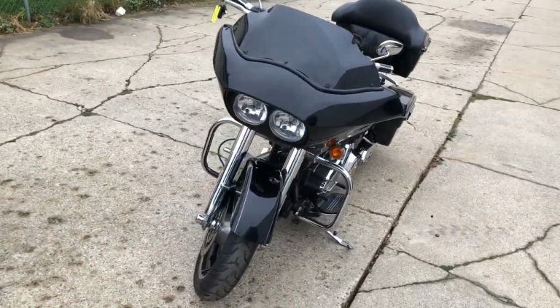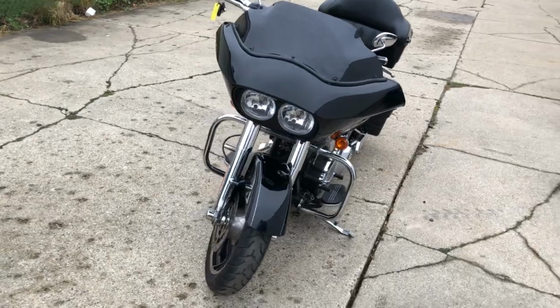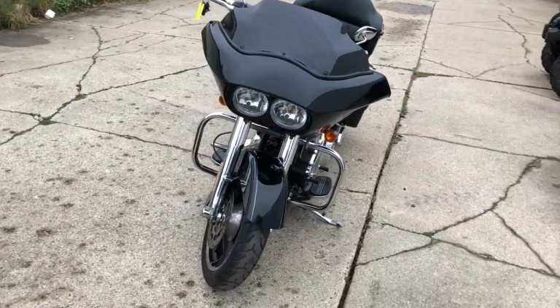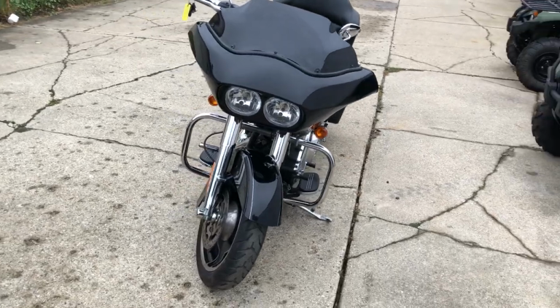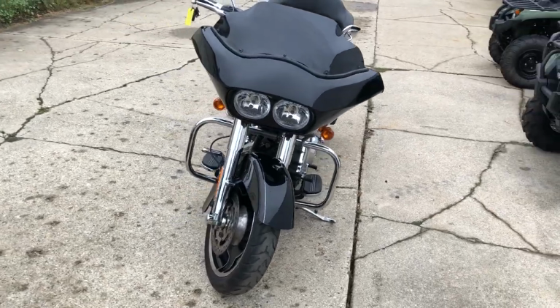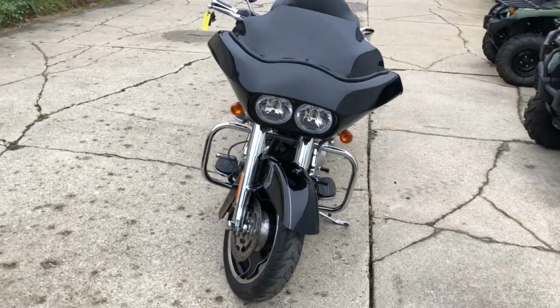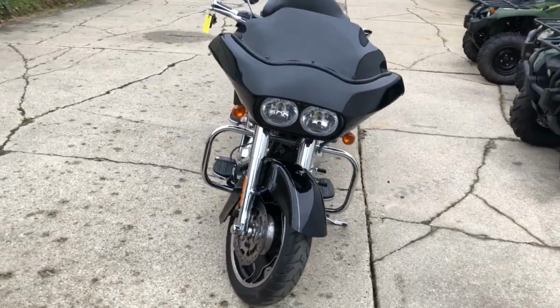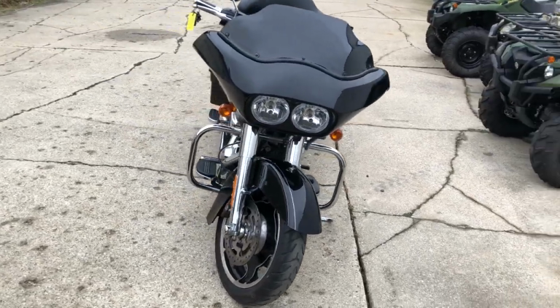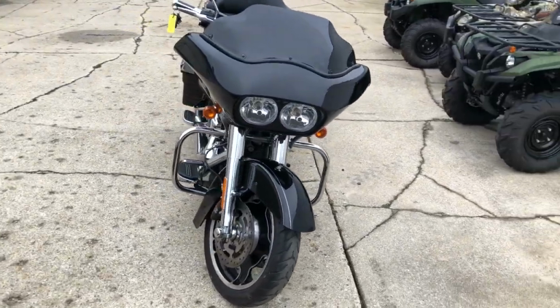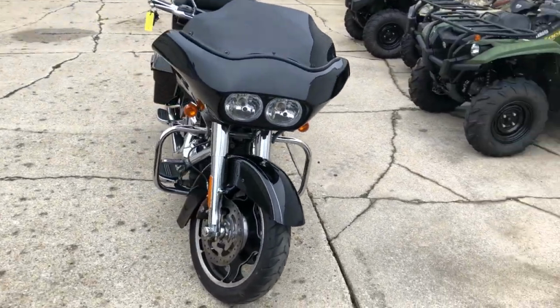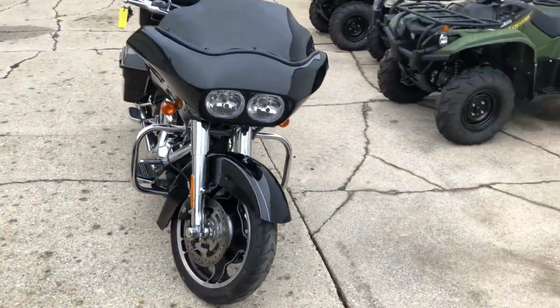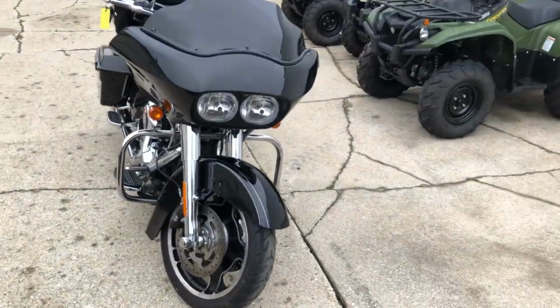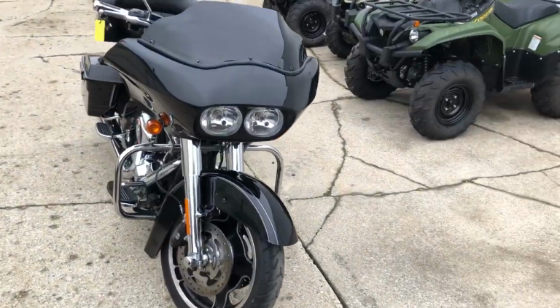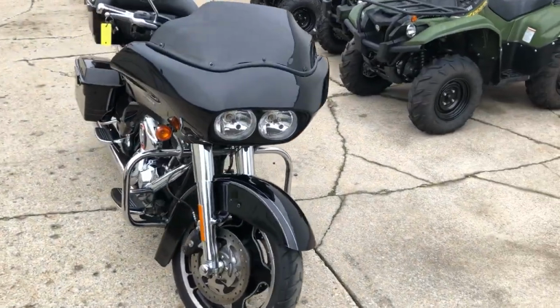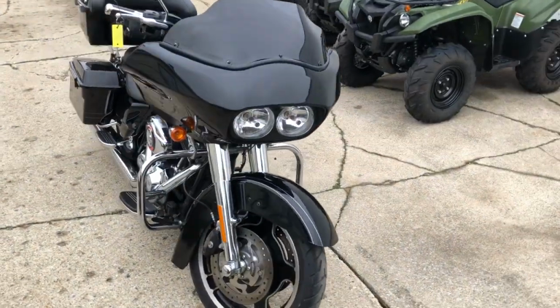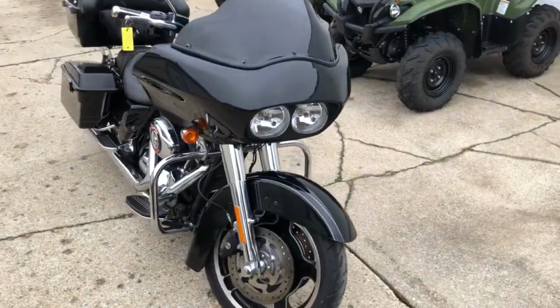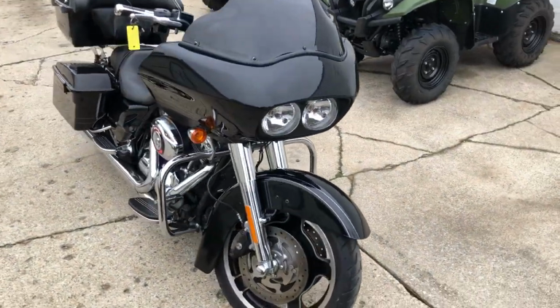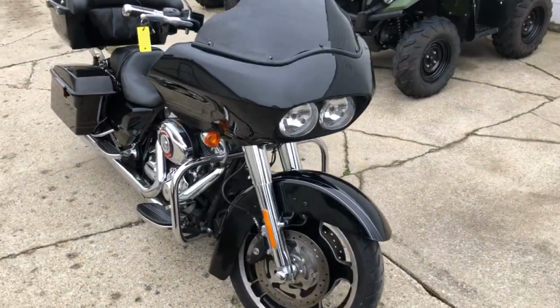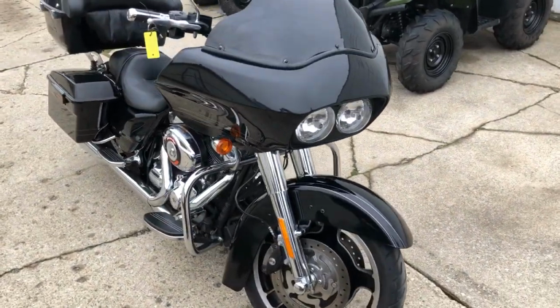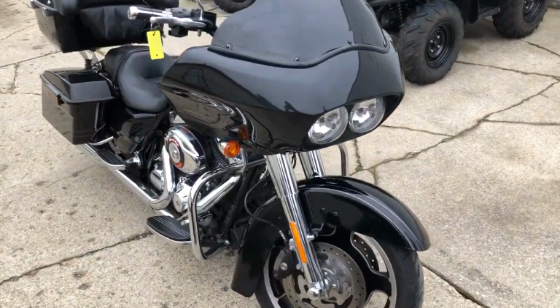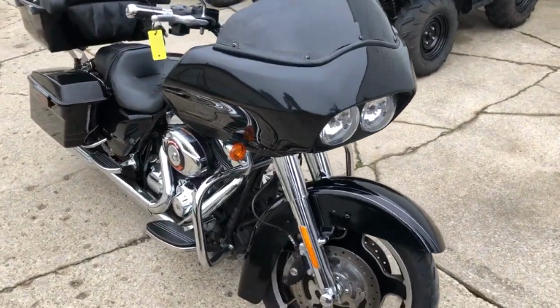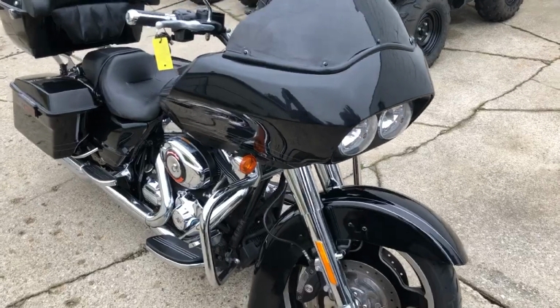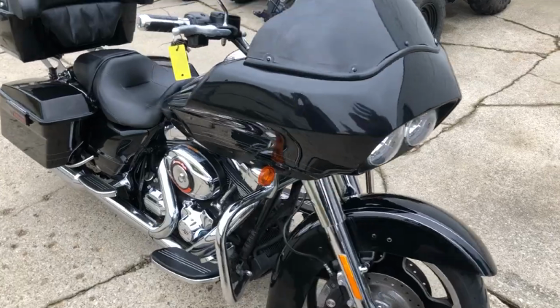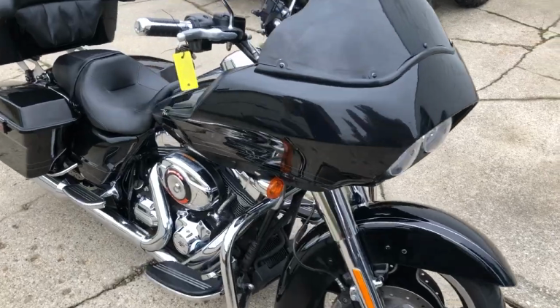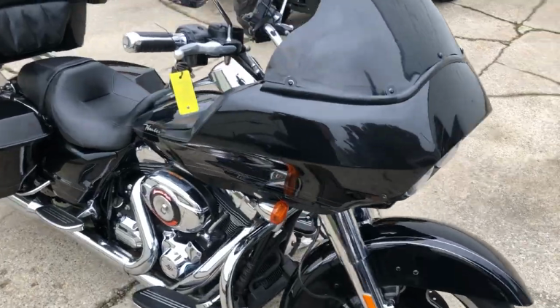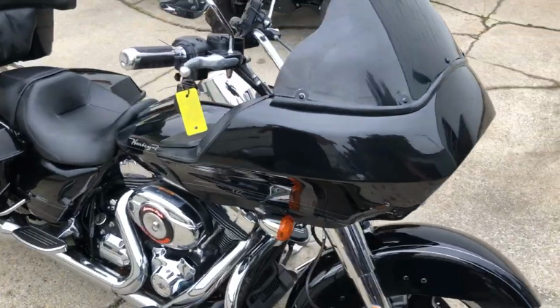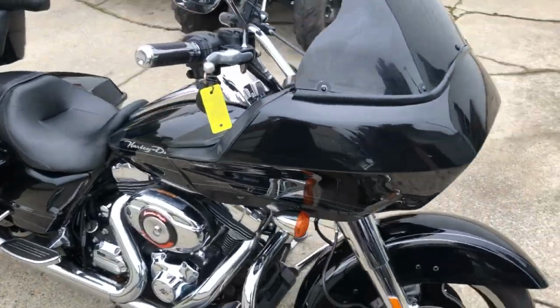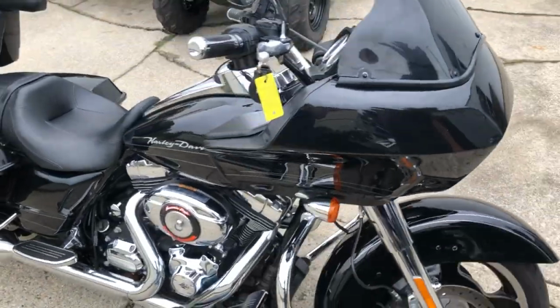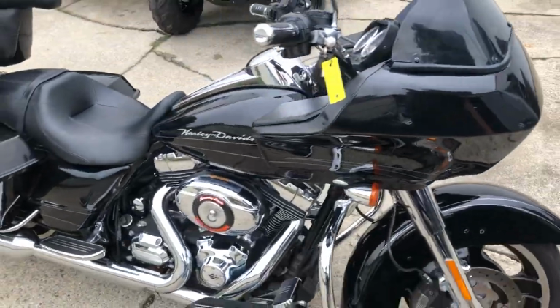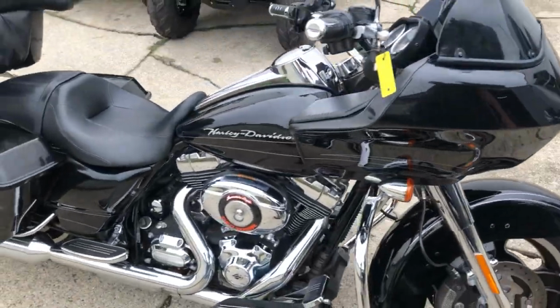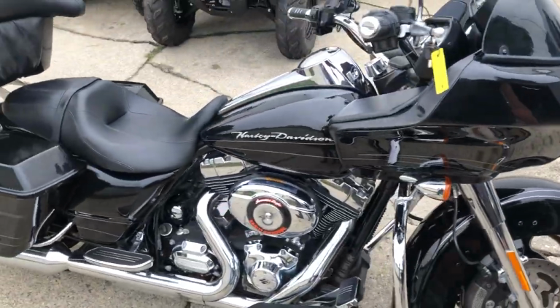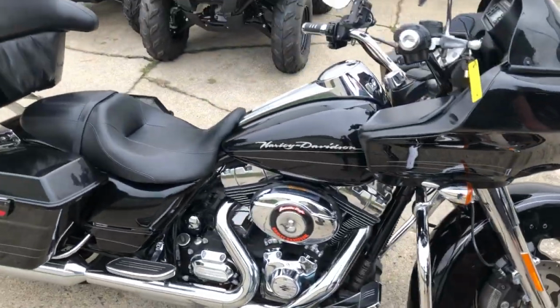That's a 2013 Road Glide, just over 22,000 miles. You can own it for $10,999. Give us a call, guys — 810-648-9500.